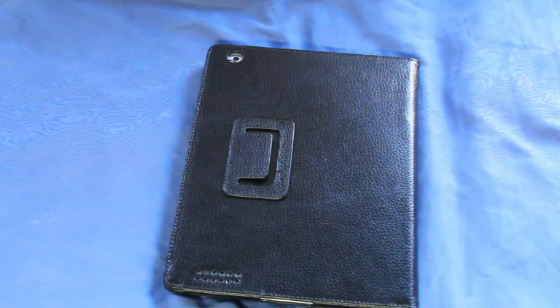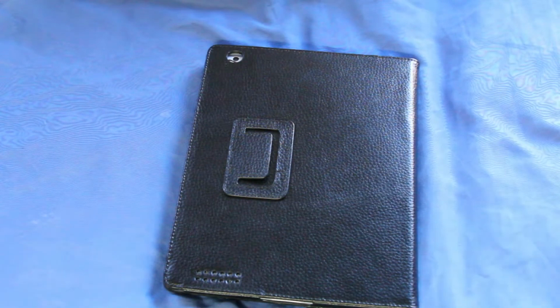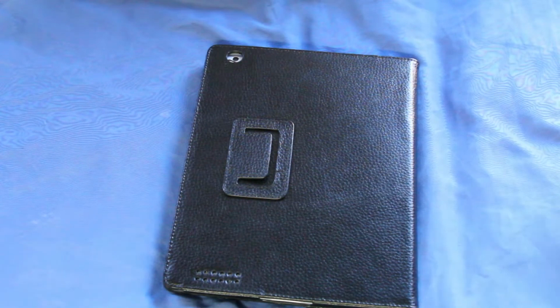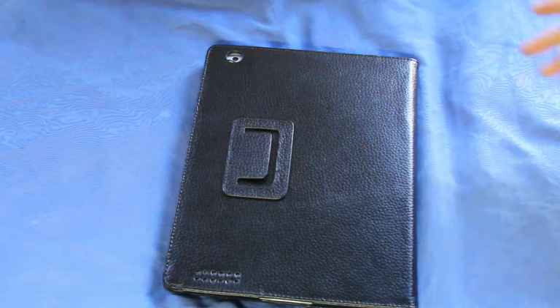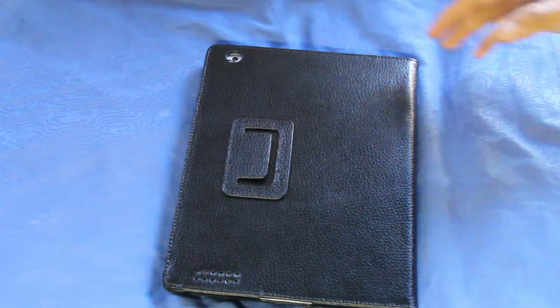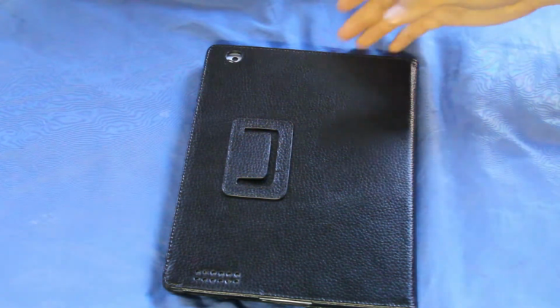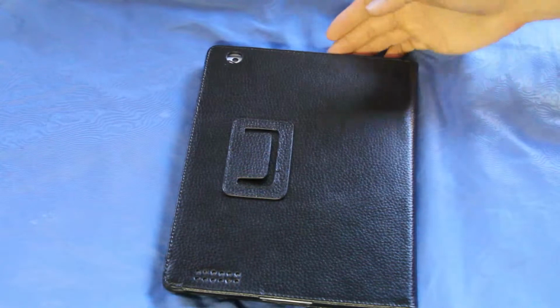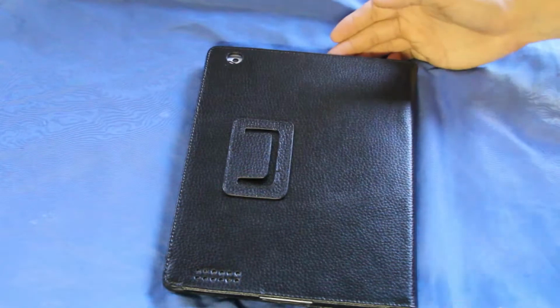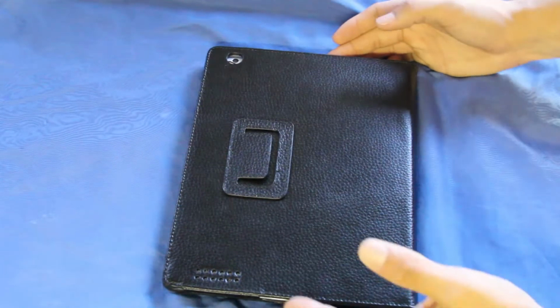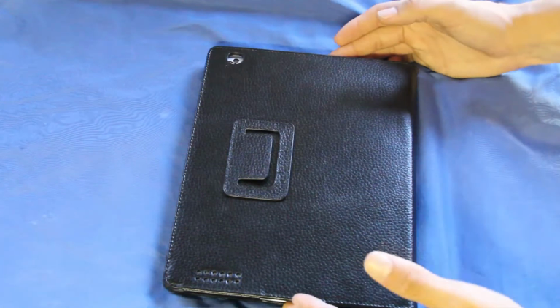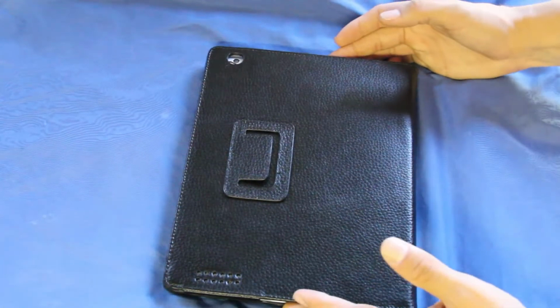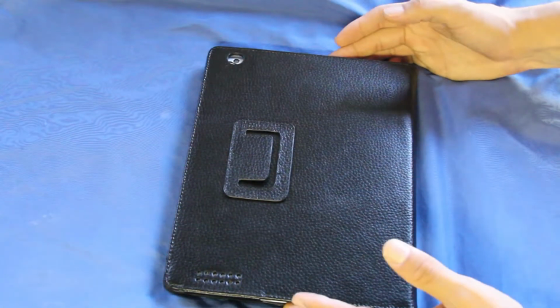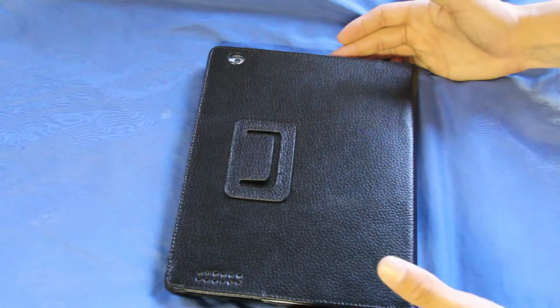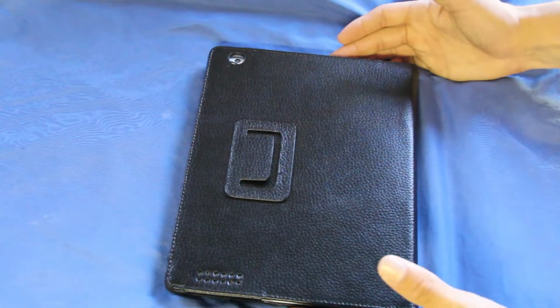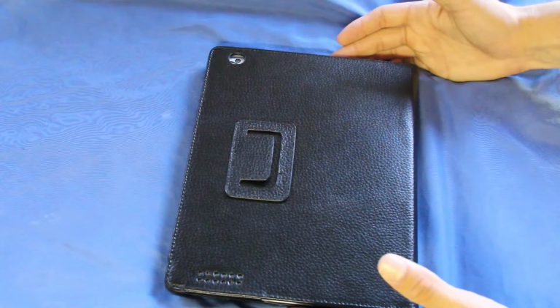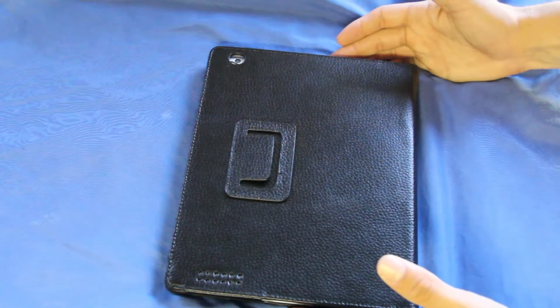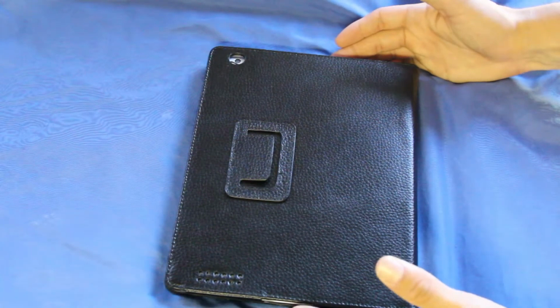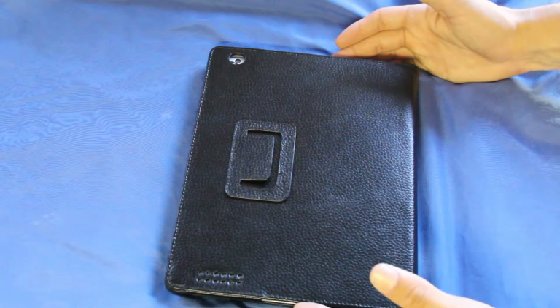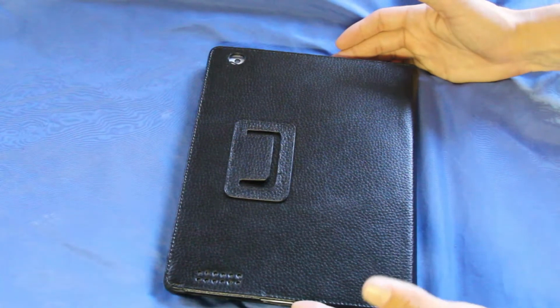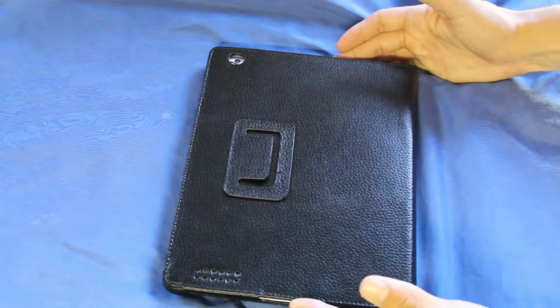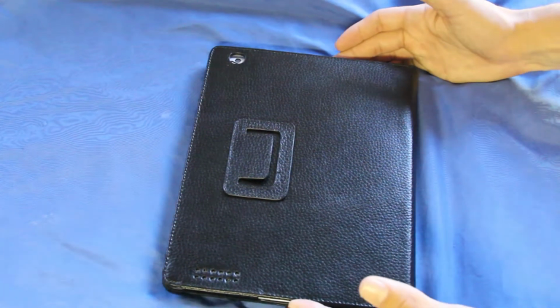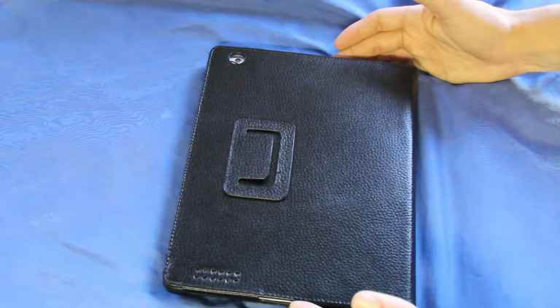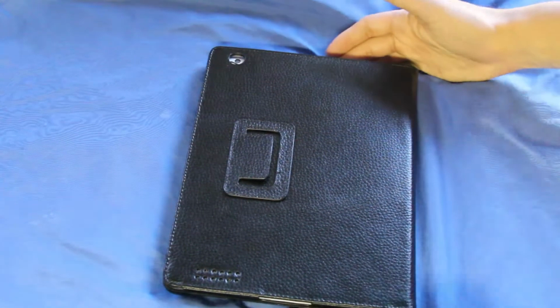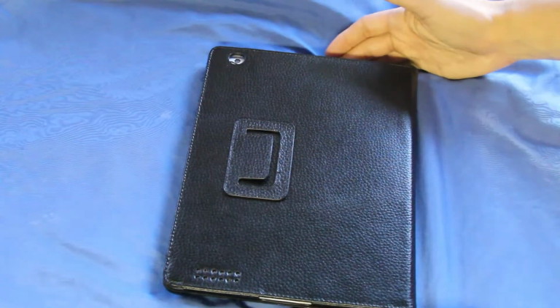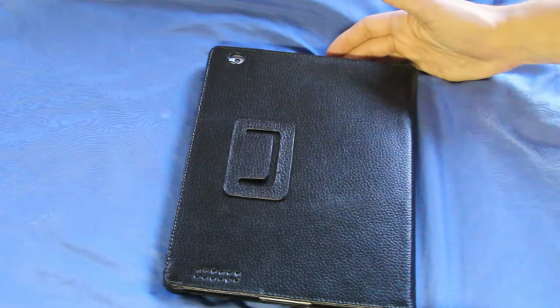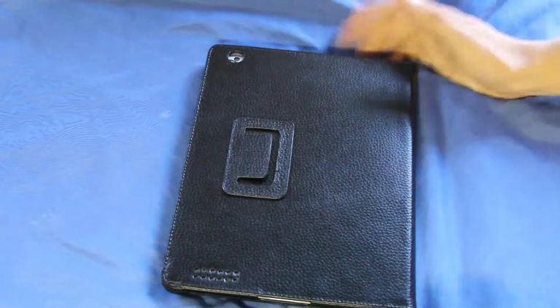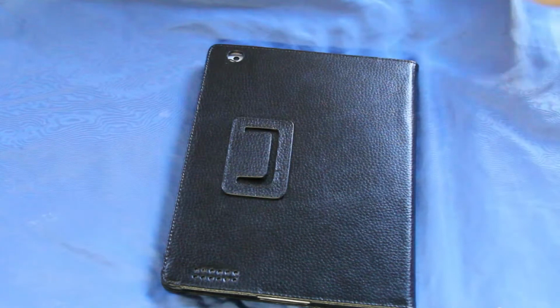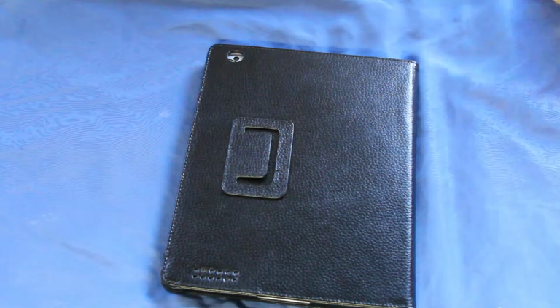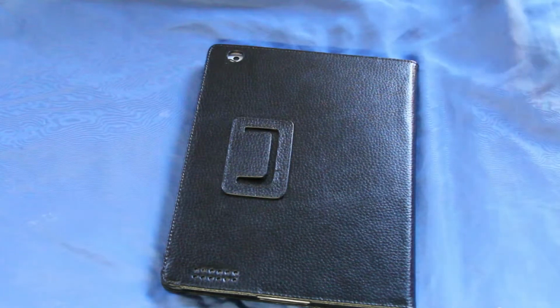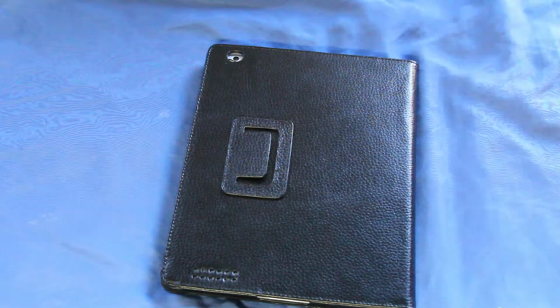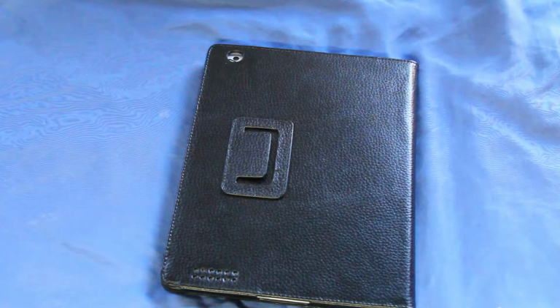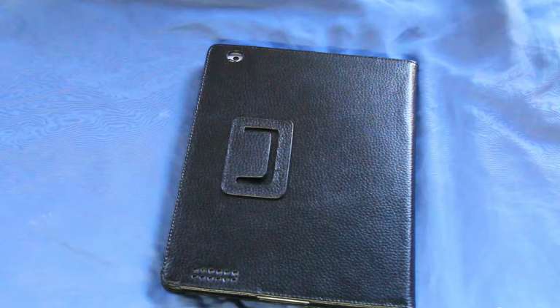It's not something that is a flaw for the case — it's just something that I put on my iPad, it's a sticker.